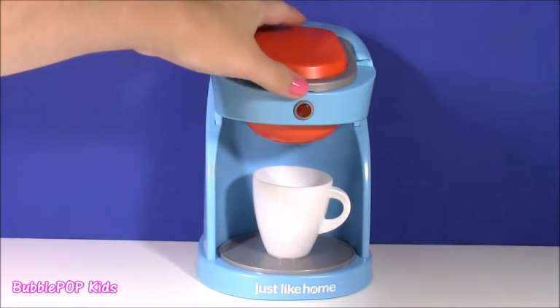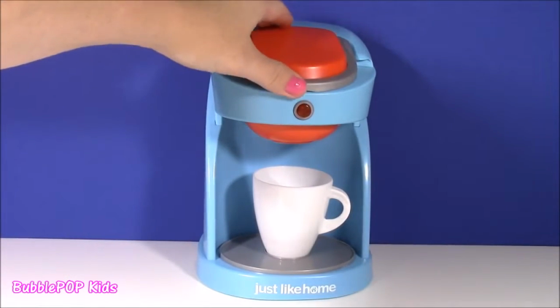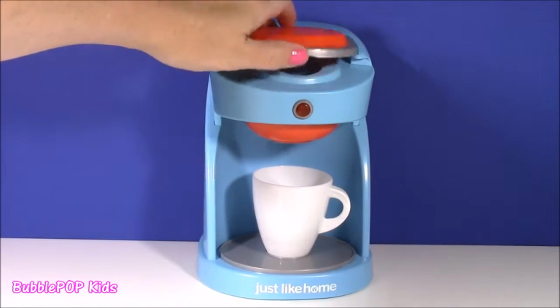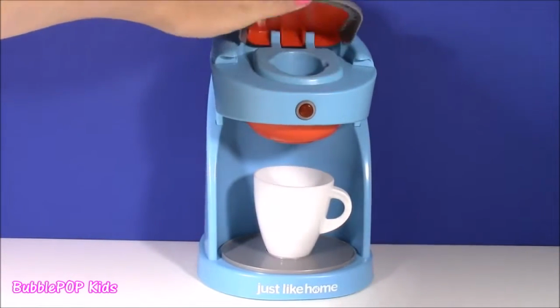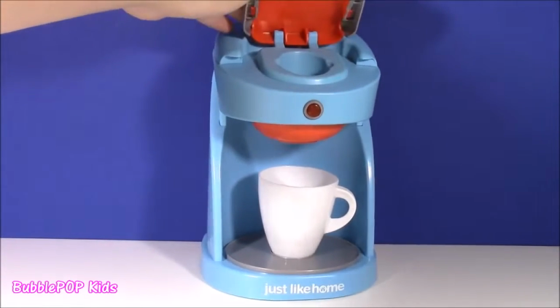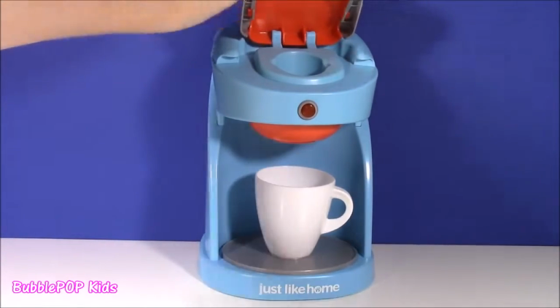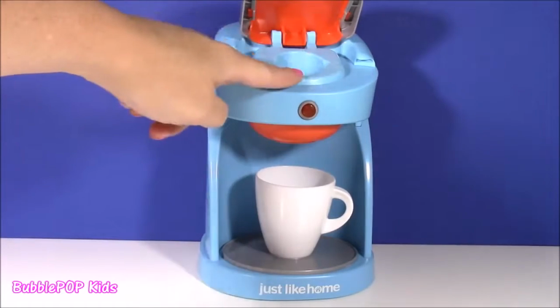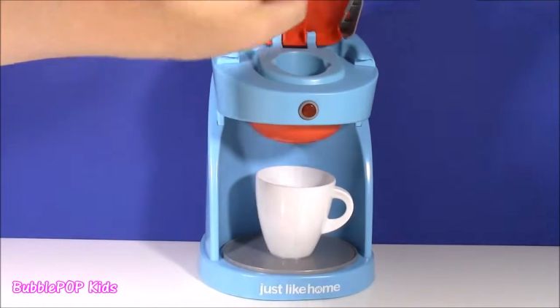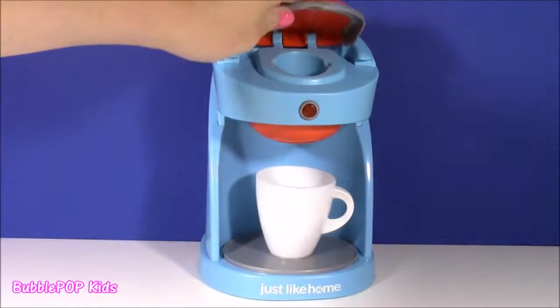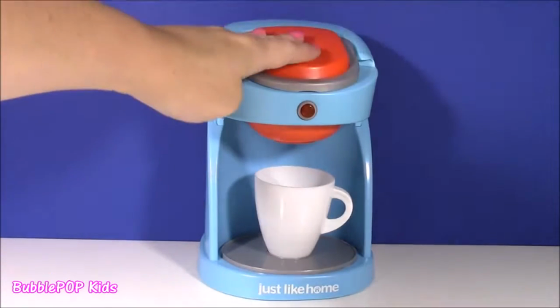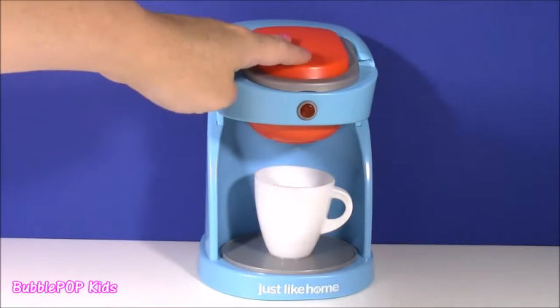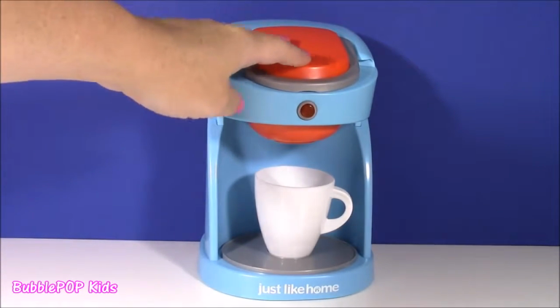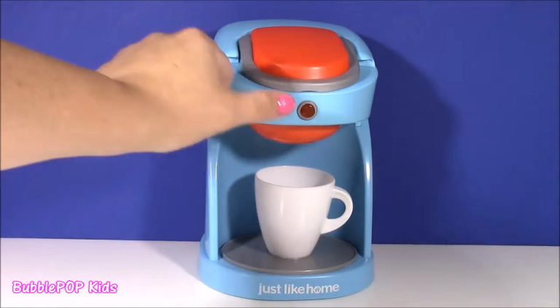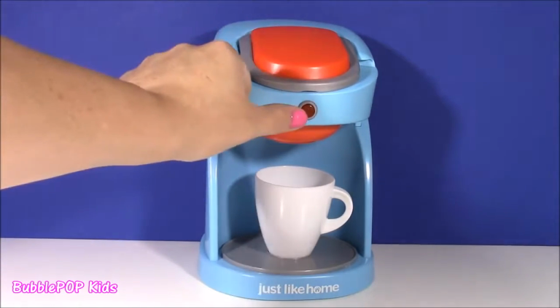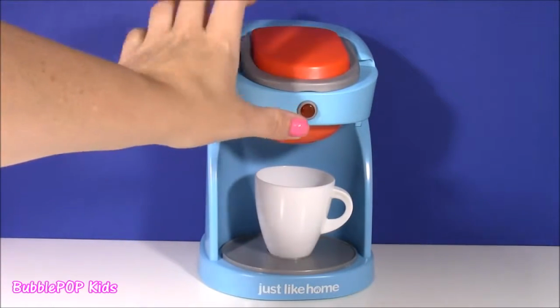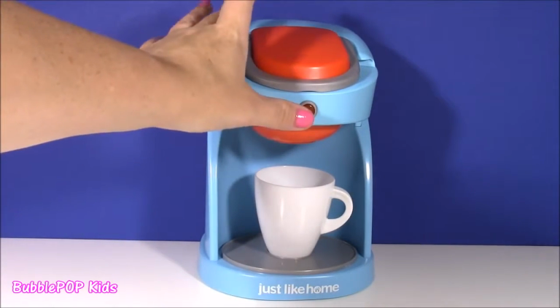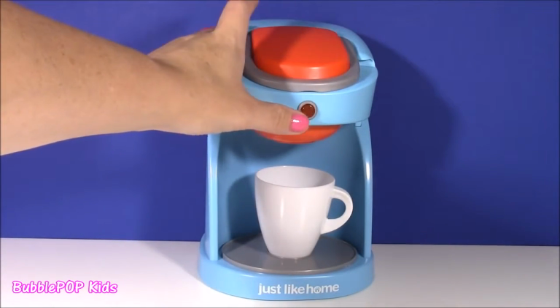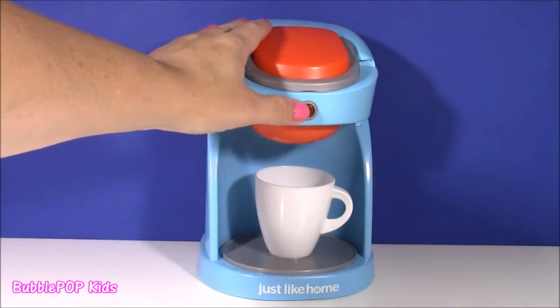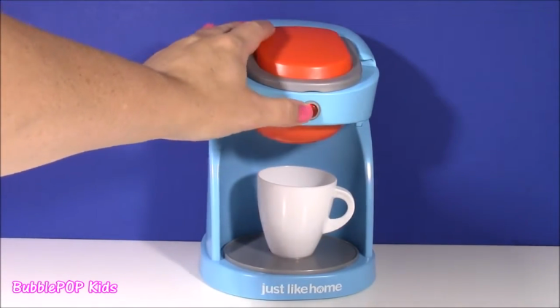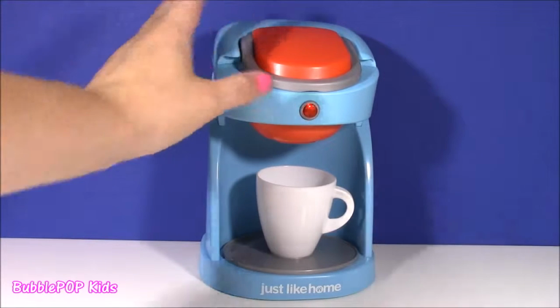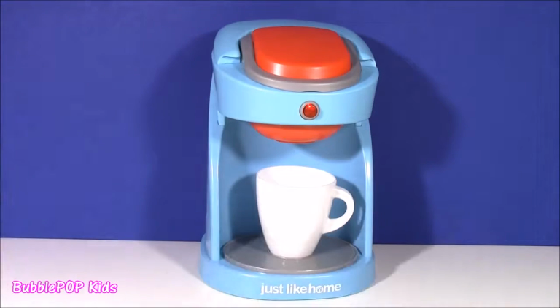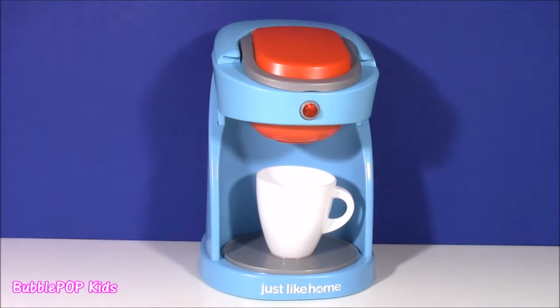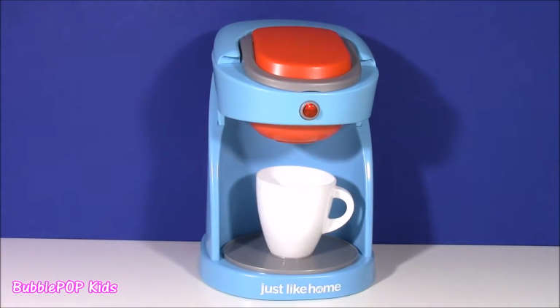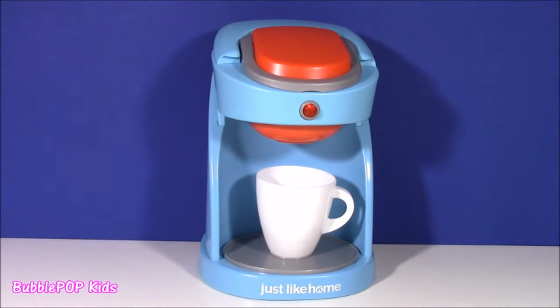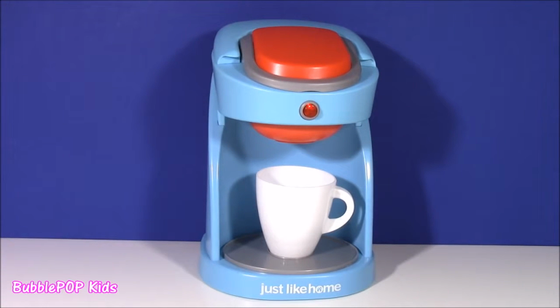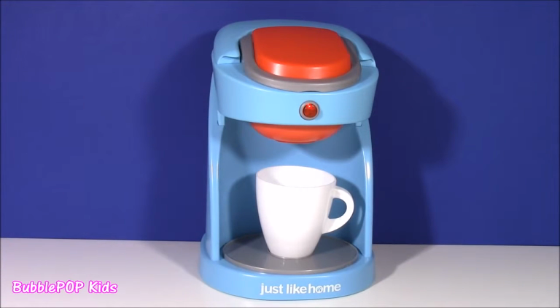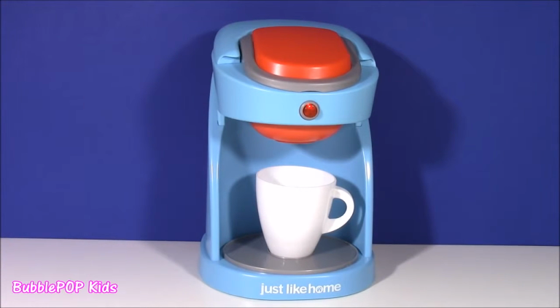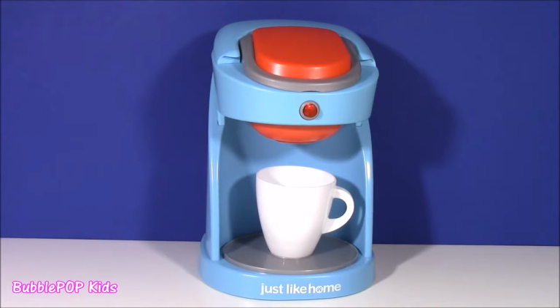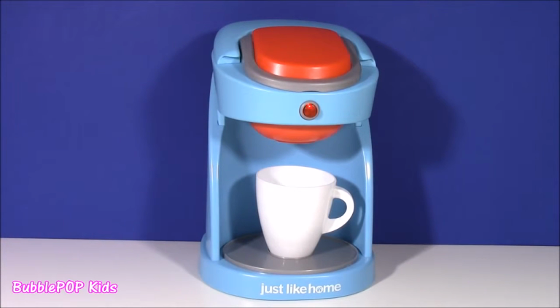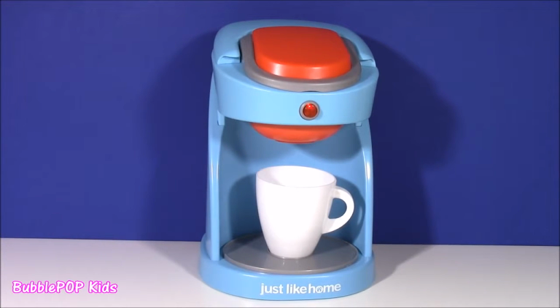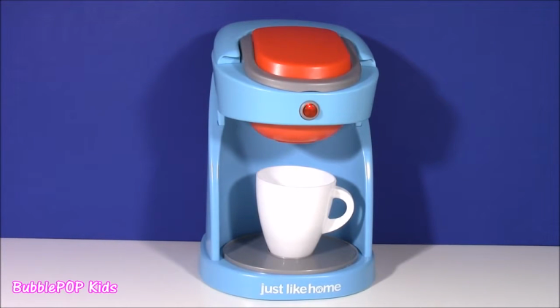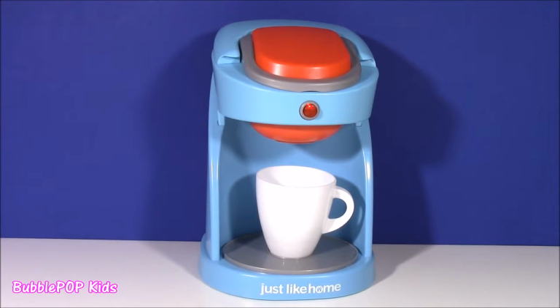It even has a storage compartment to put the coffee. You can close it down and it's got a button on there. And it actually sounds like a real coffee maker.